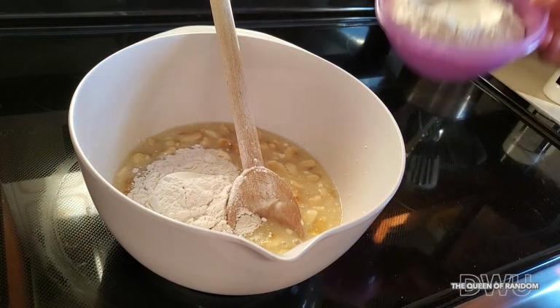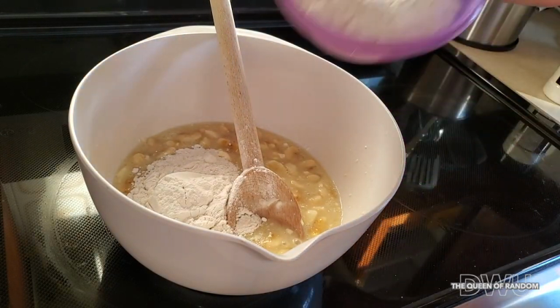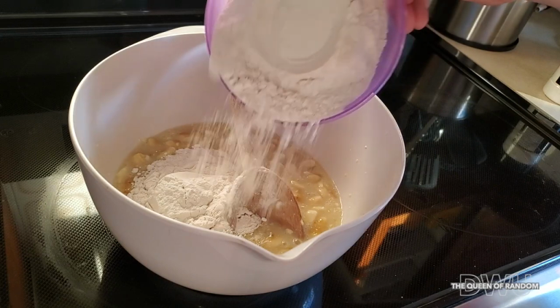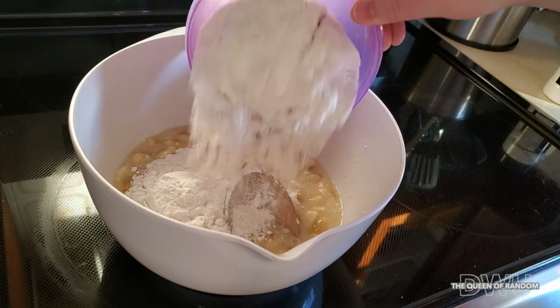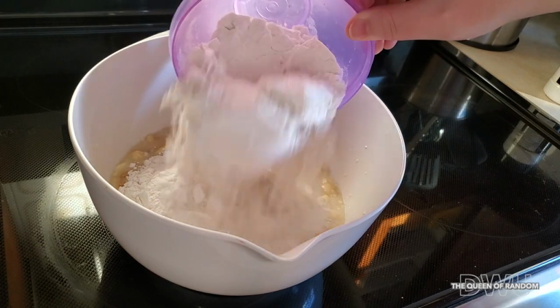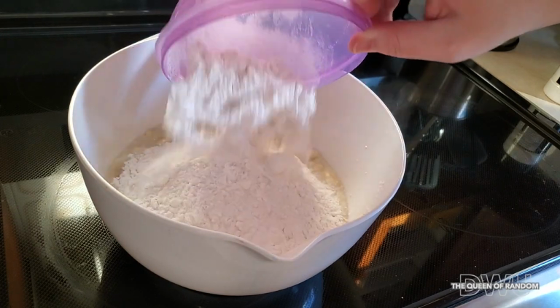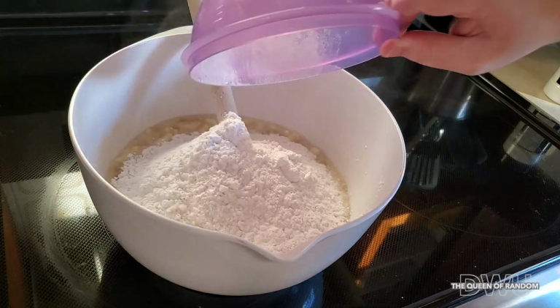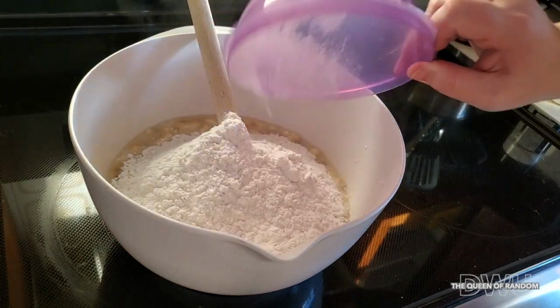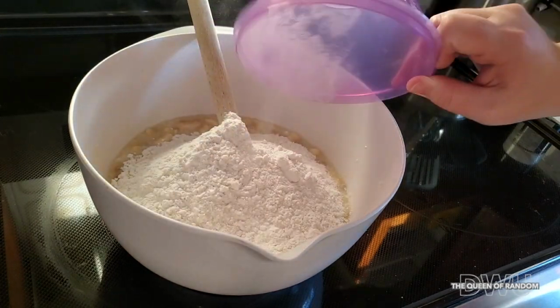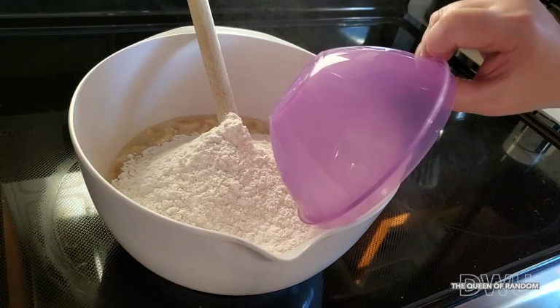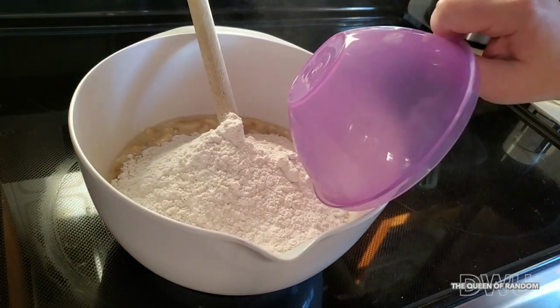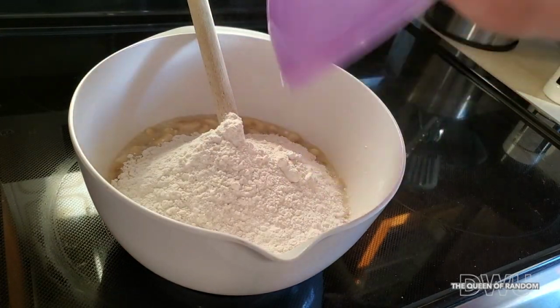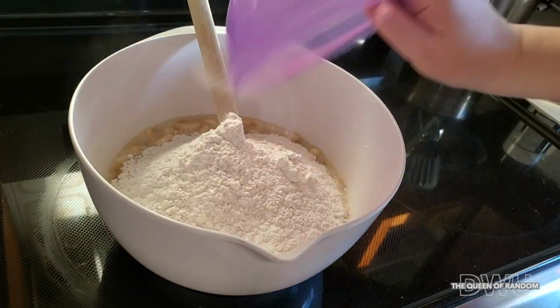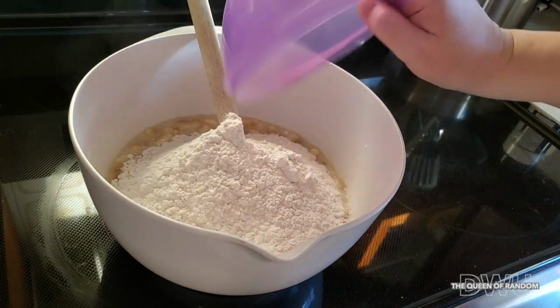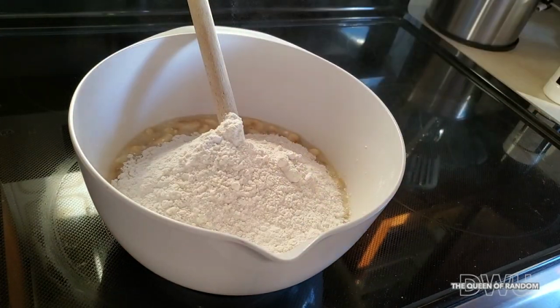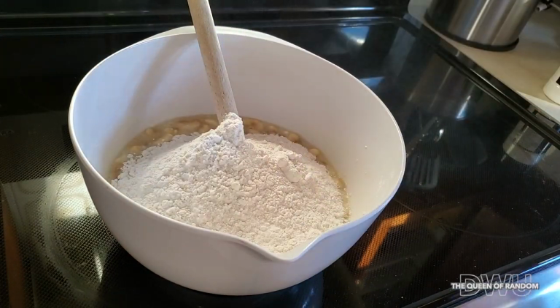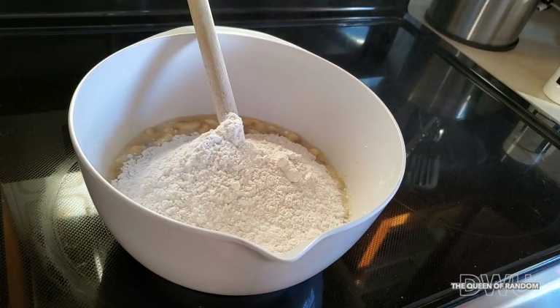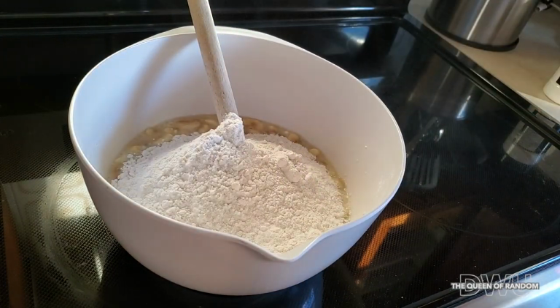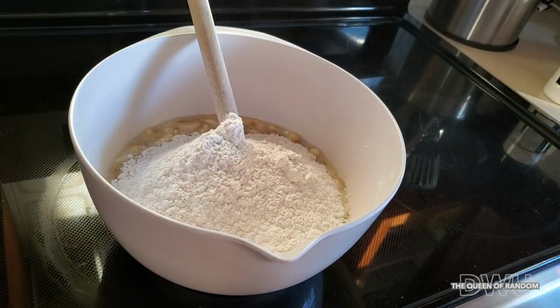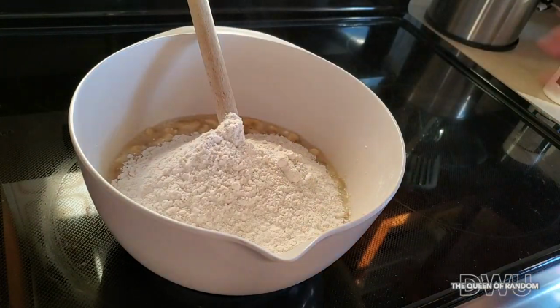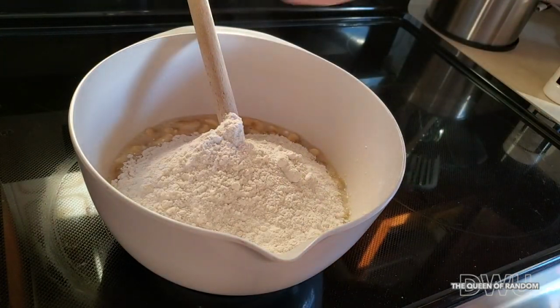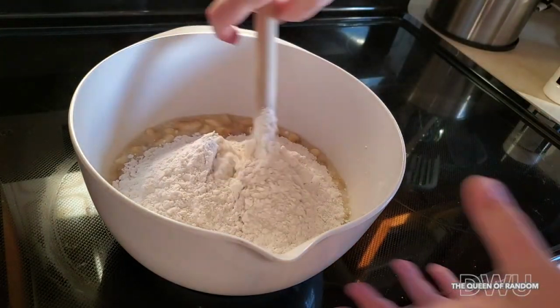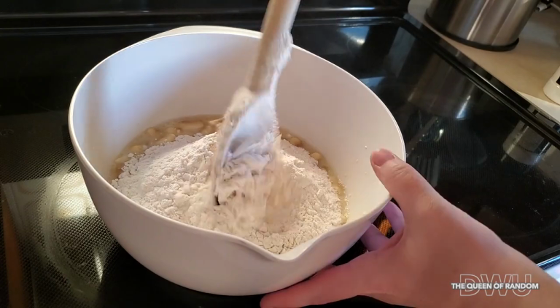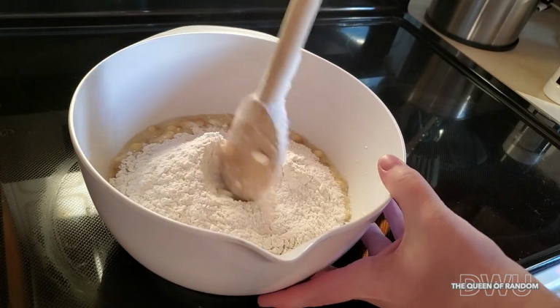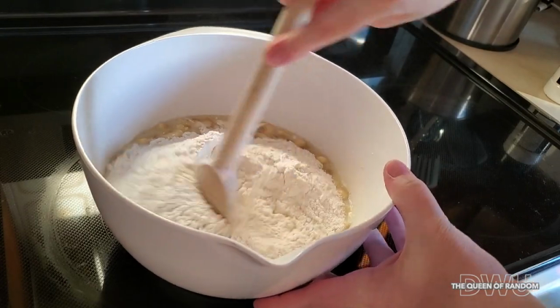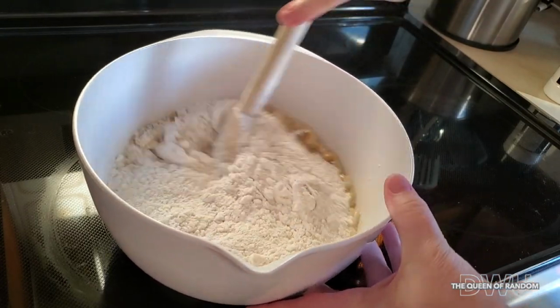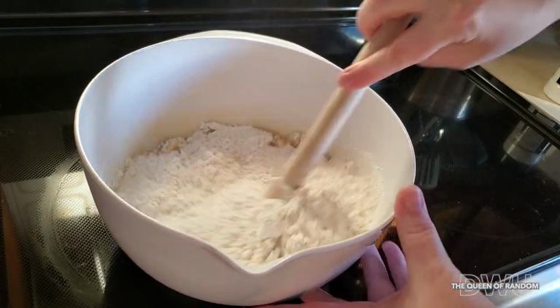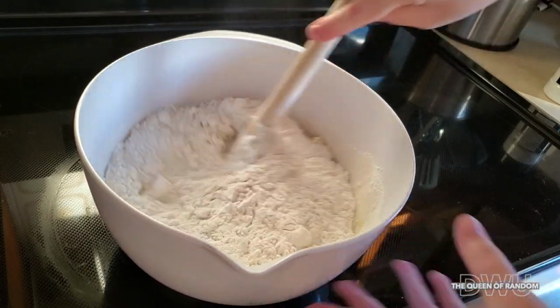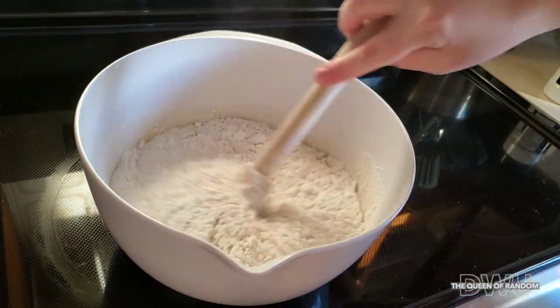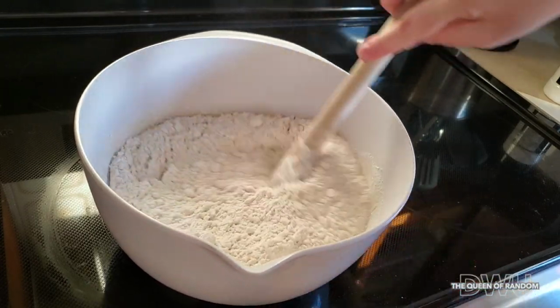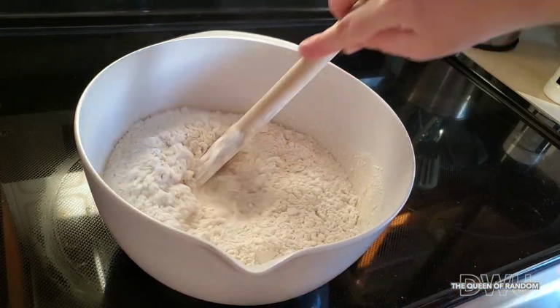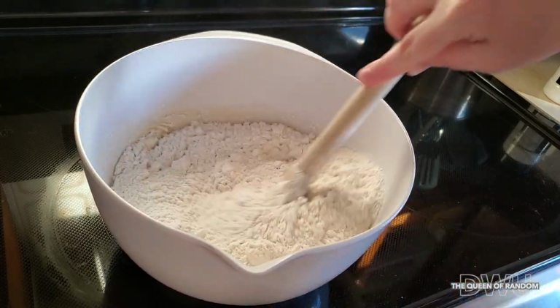If you're not using a bread maker, just mix it well, throw it in a container, make sure you grease the pan before you put it in, and bake it at 350.